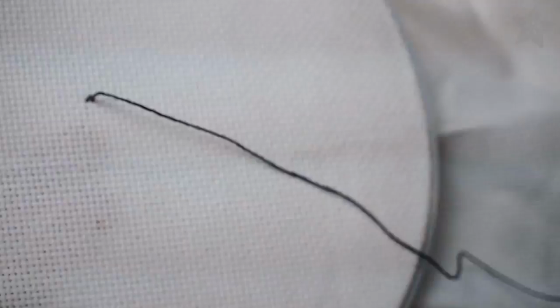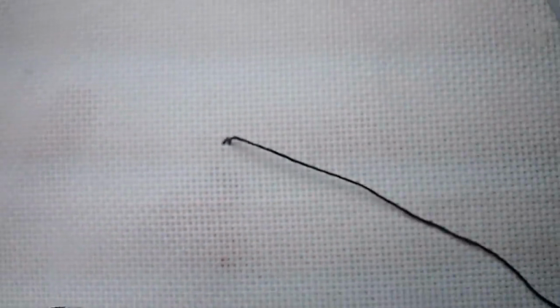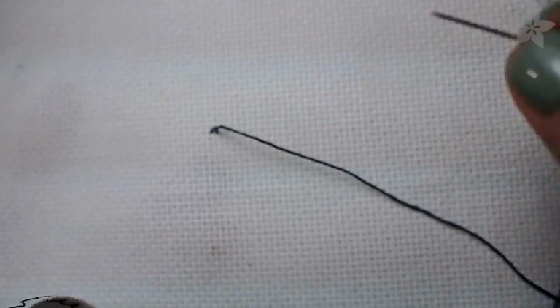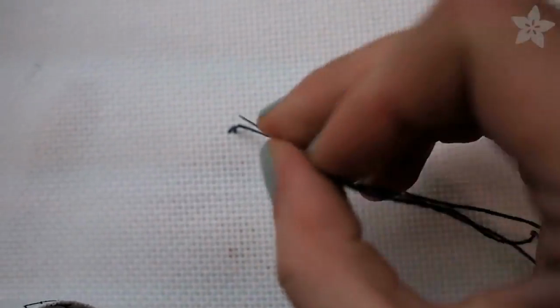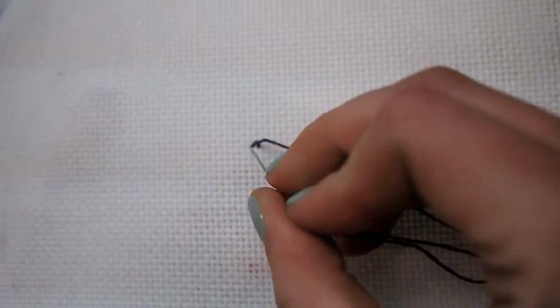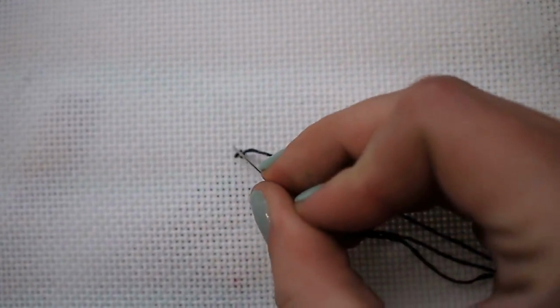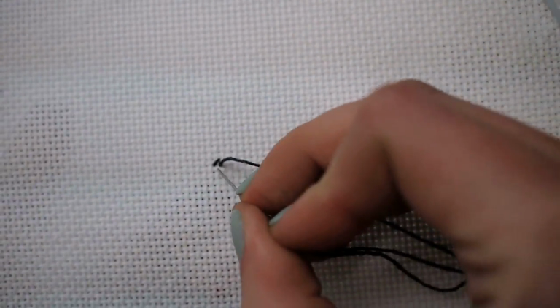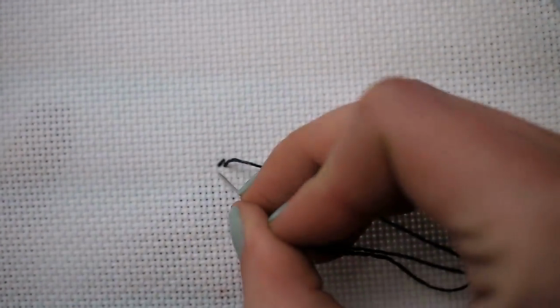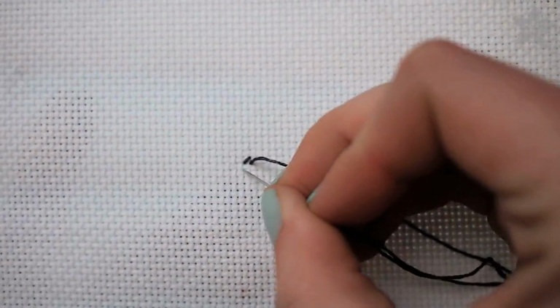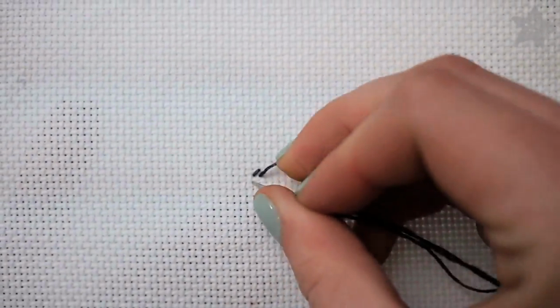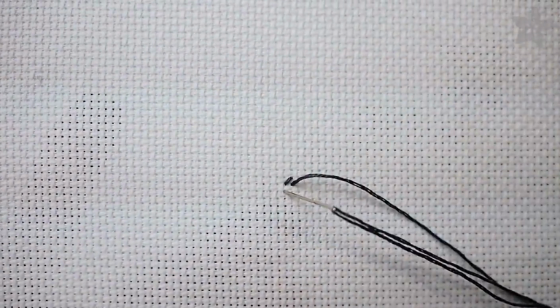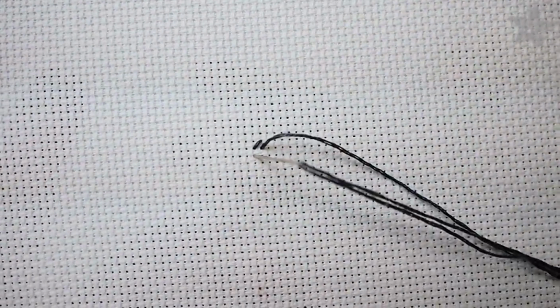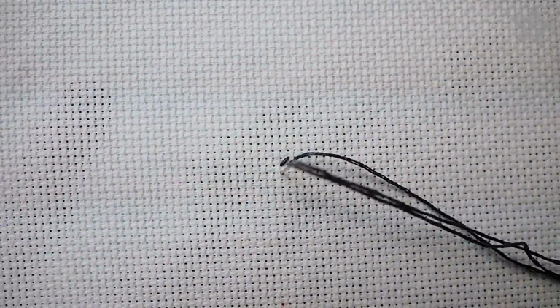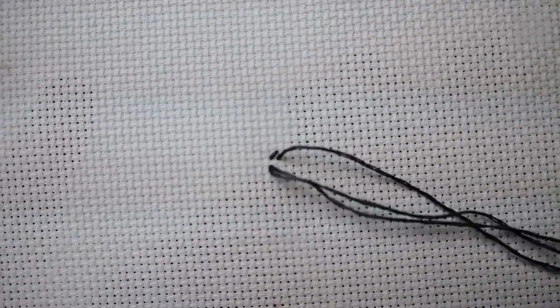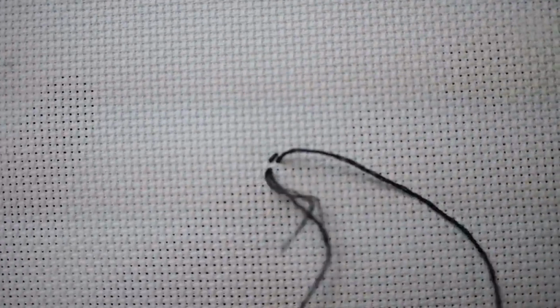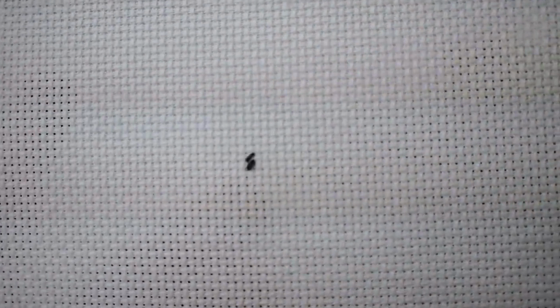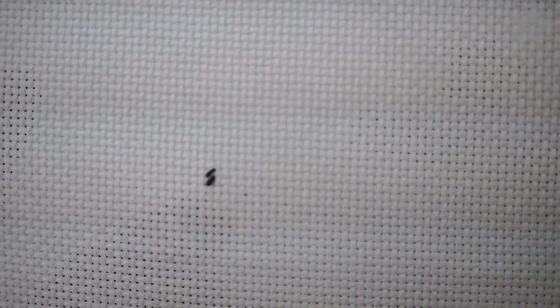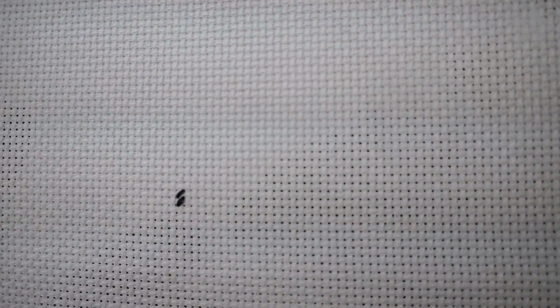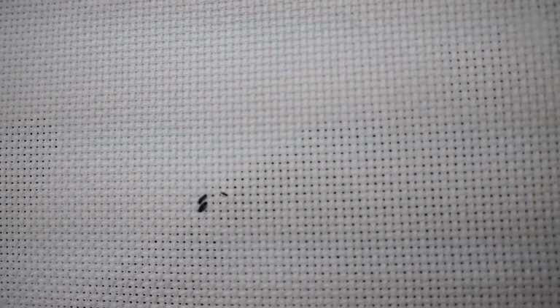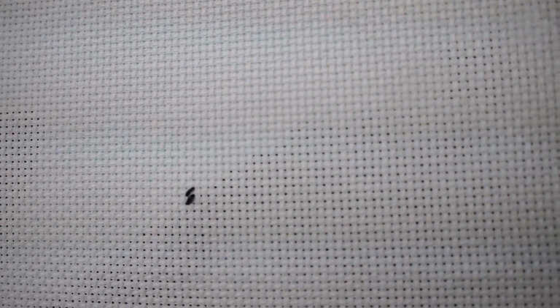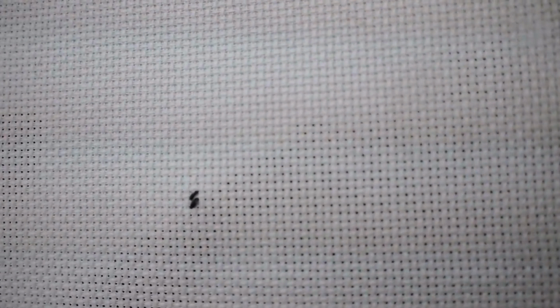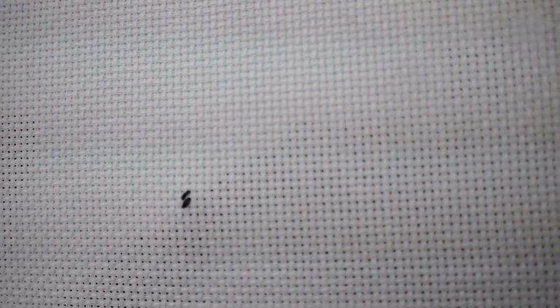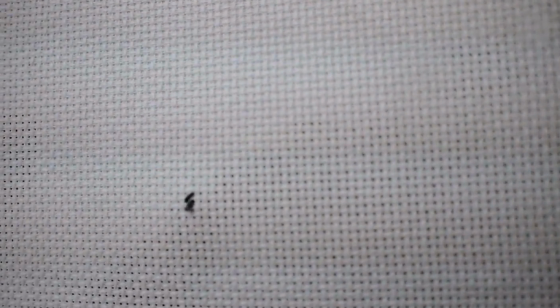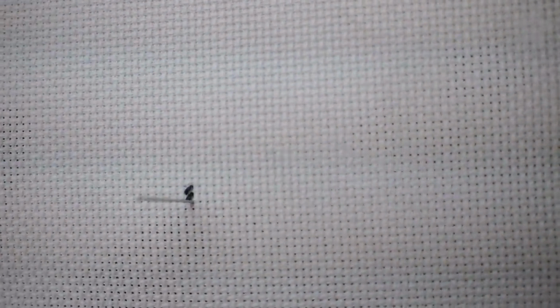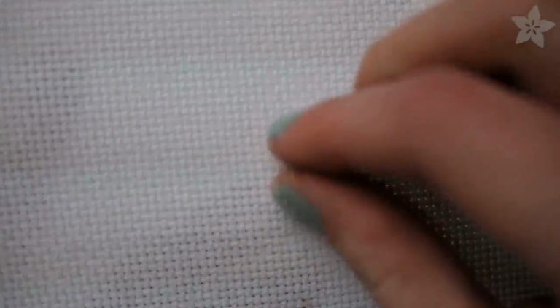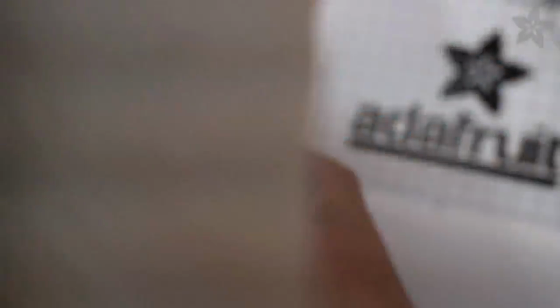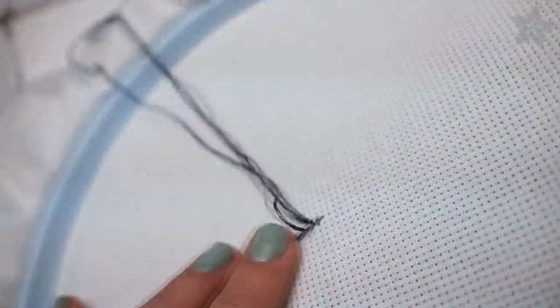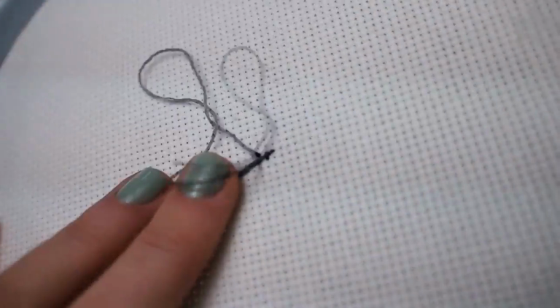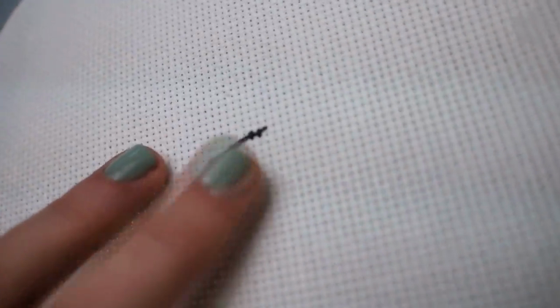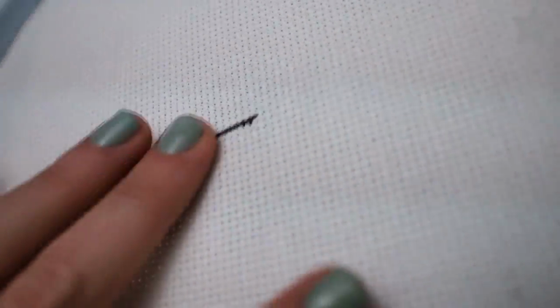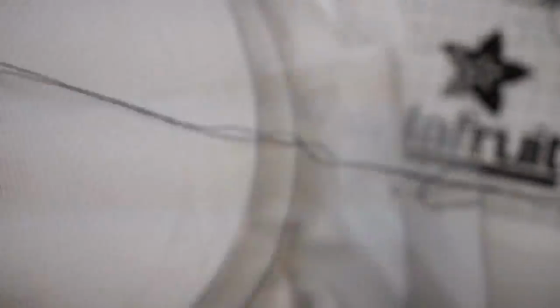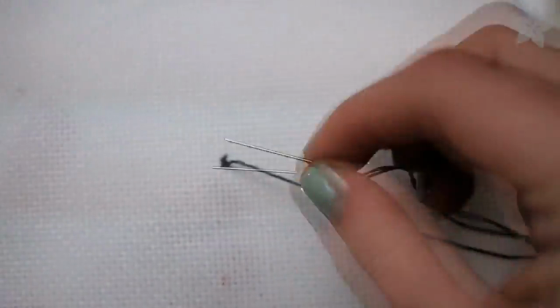What you've just made is a half stitch — one diagonal in the X — and we'll make several of these in a row before retracing our steps to complete the other half. Follow the pattern to know where to put the stitches and in this first row don't forget to catch that tail in the back.